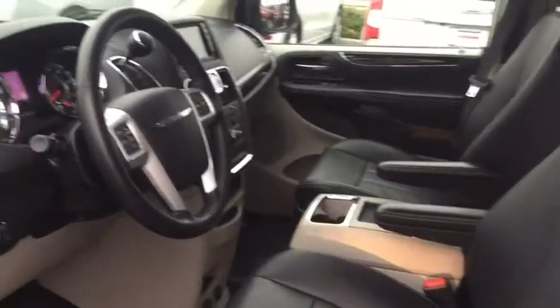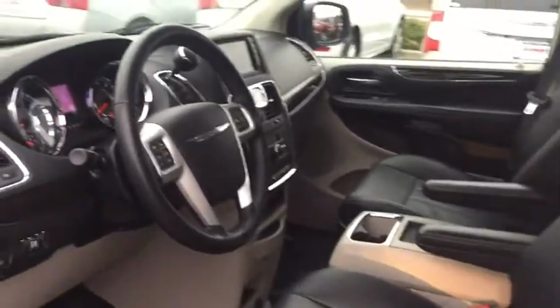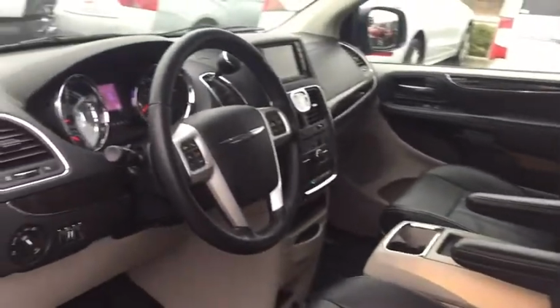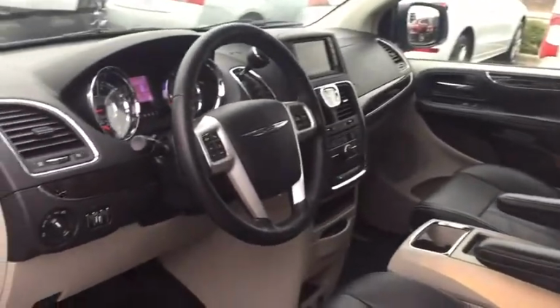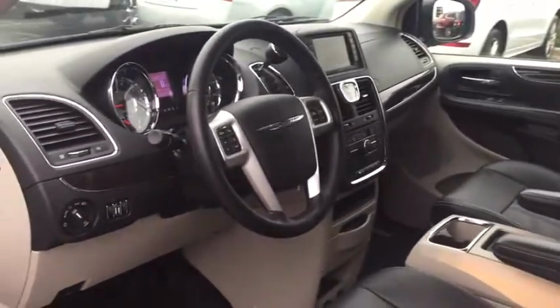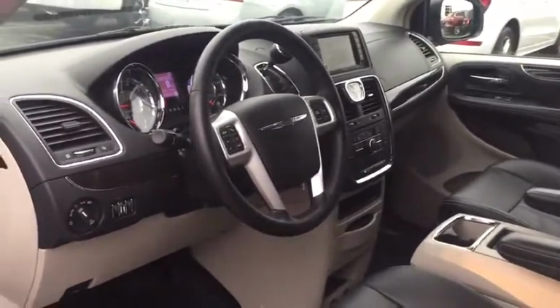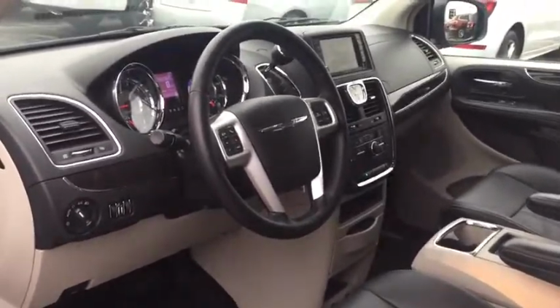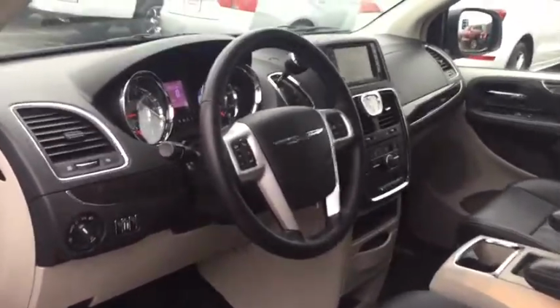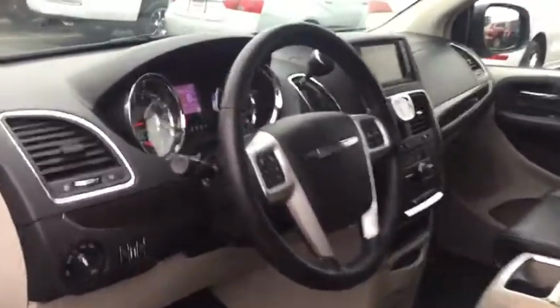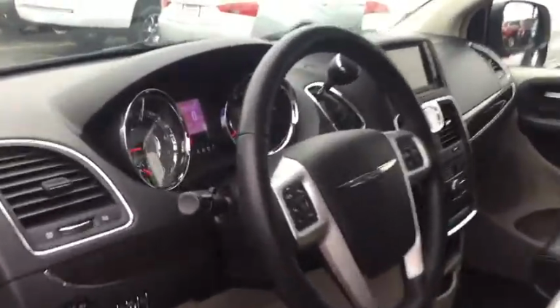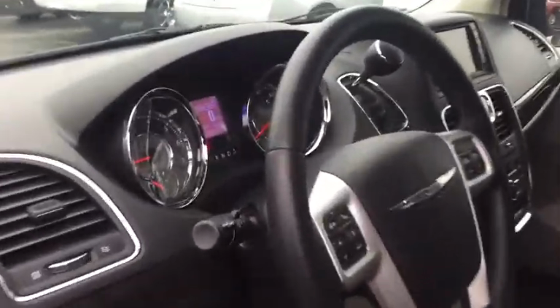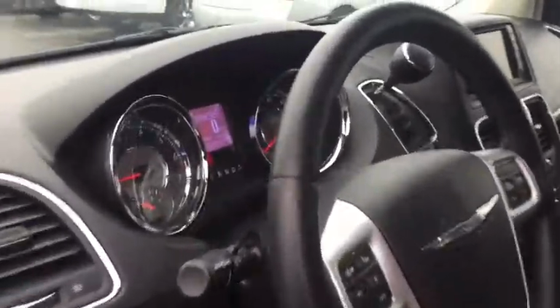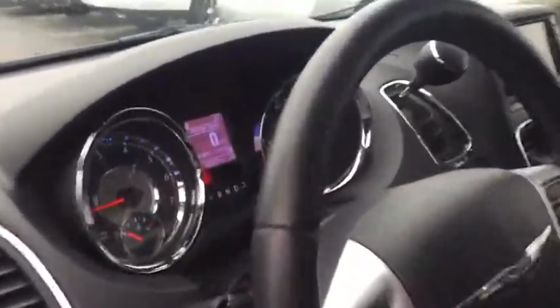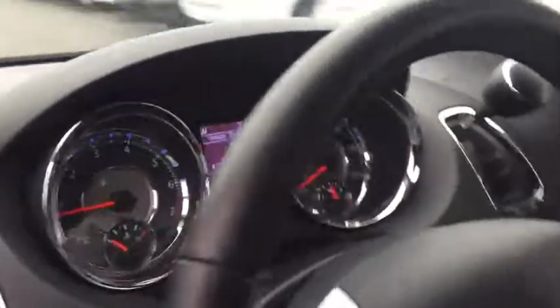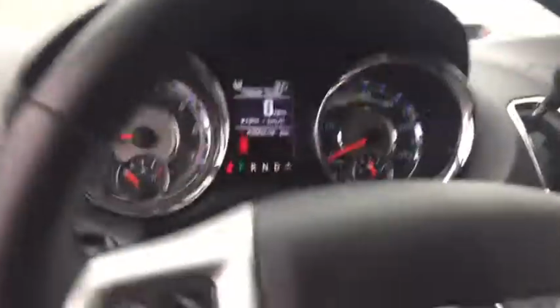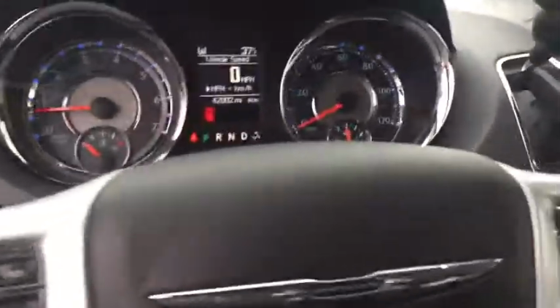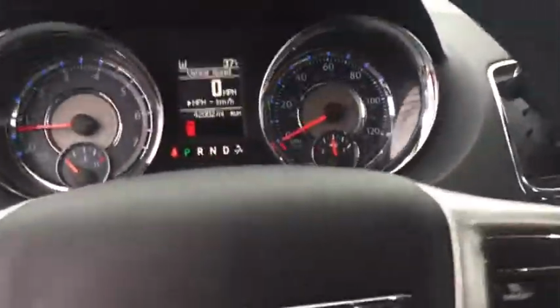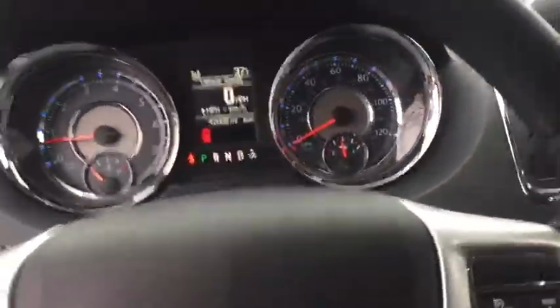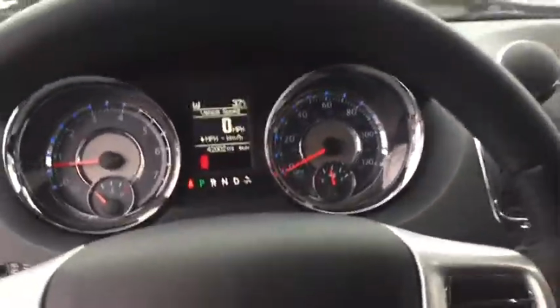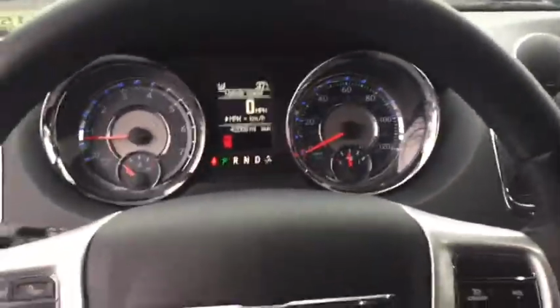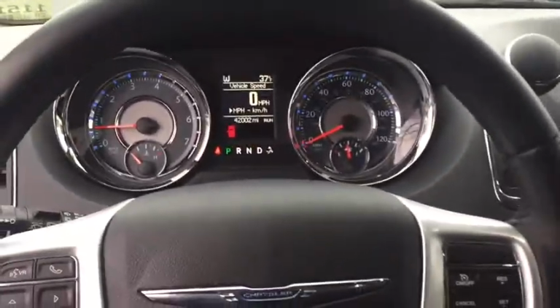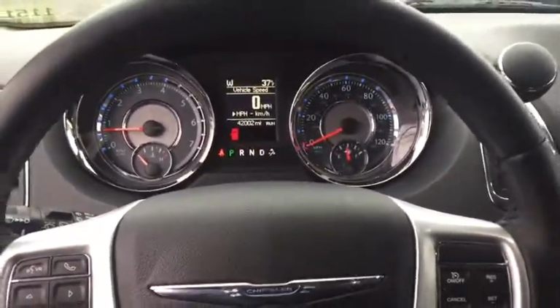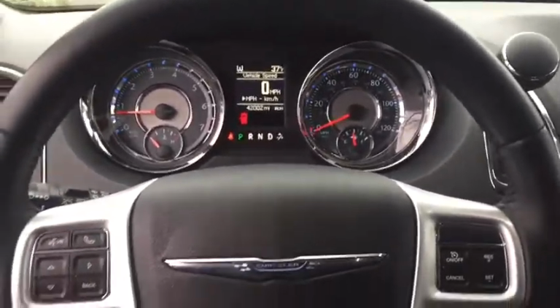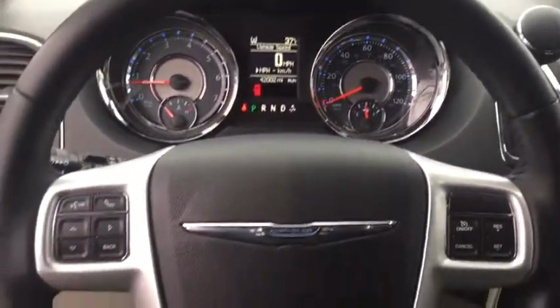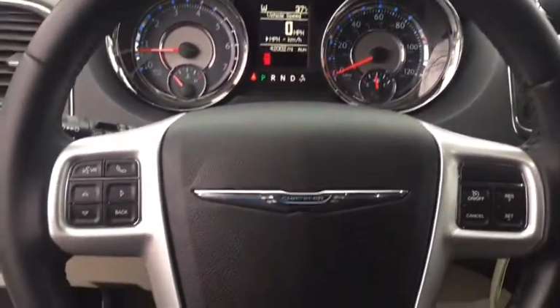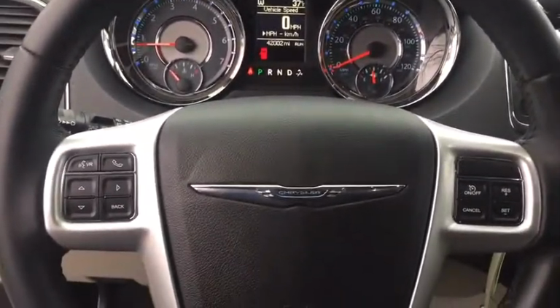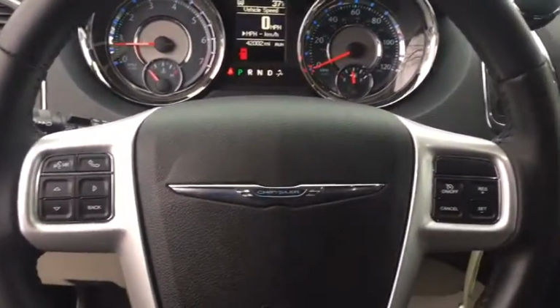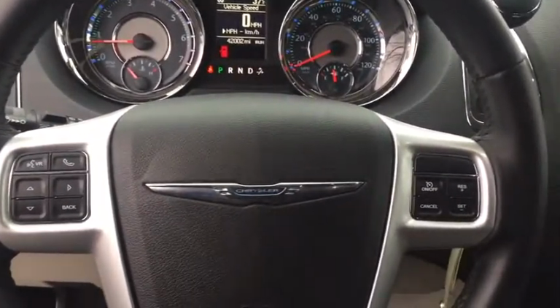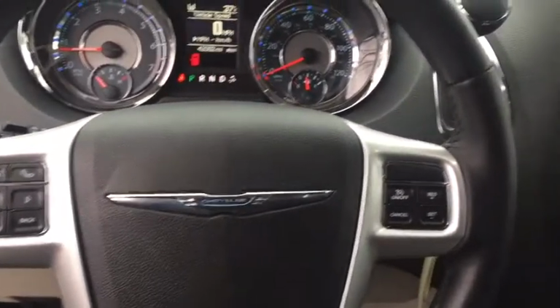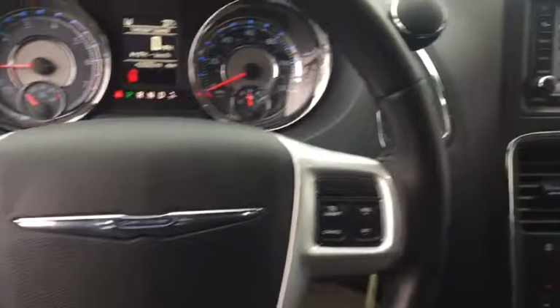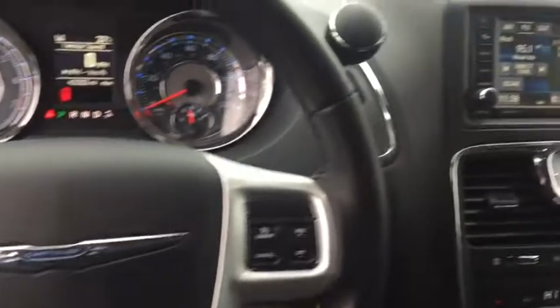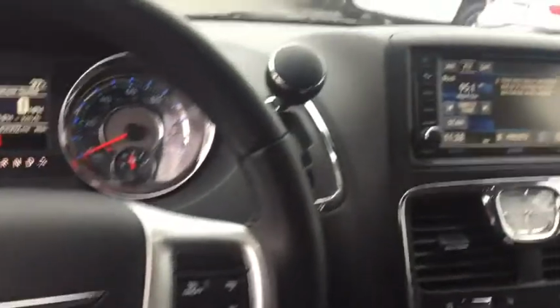Electronic stability control, tachometer, outside temperature gauge, tinted glass, Audi color door handles, roof rack, low tire pressure warning, leather shift knob.